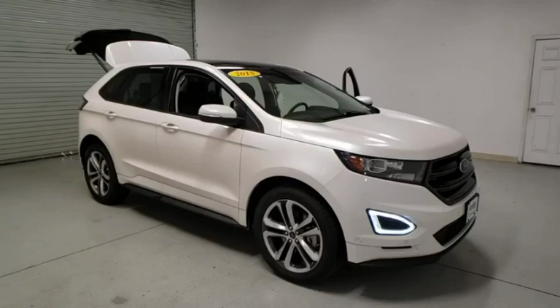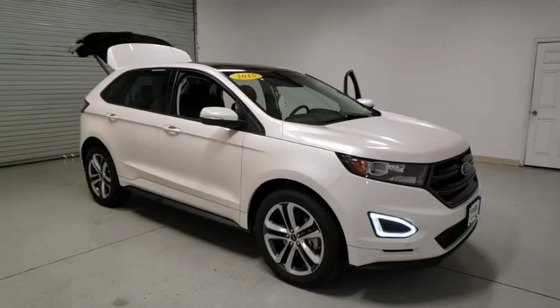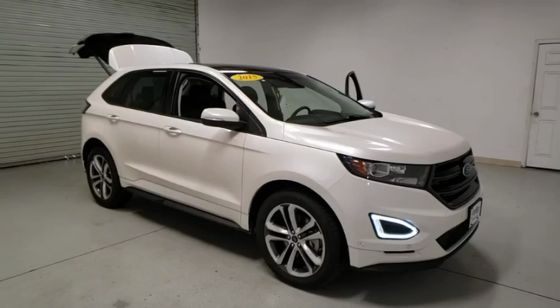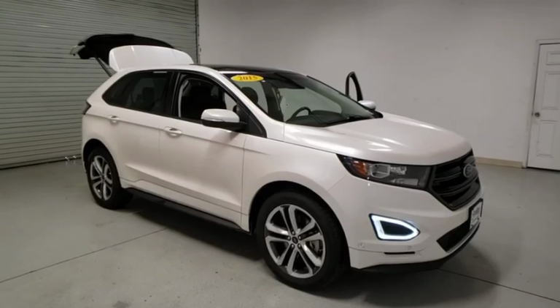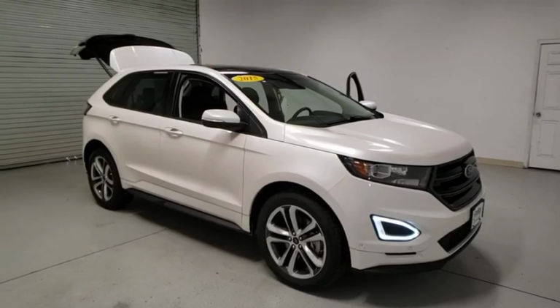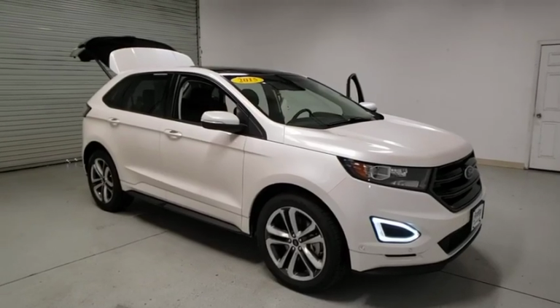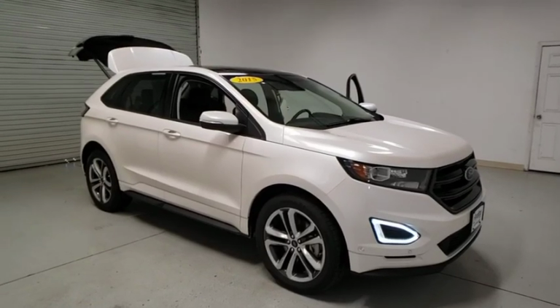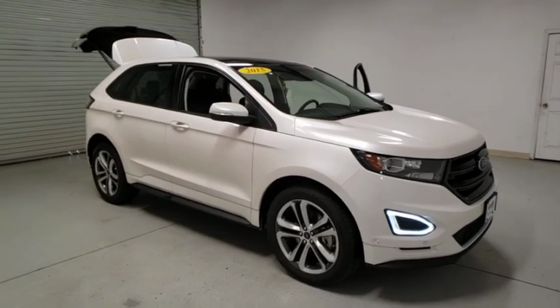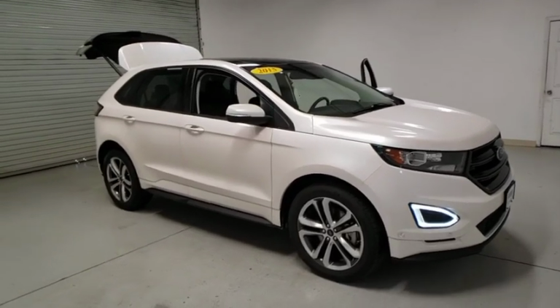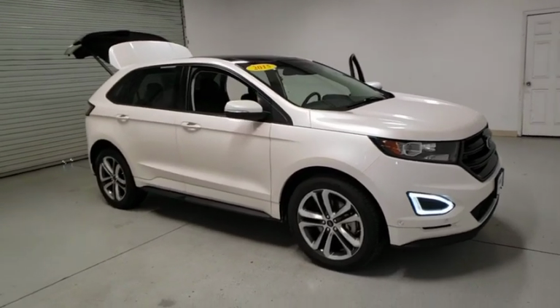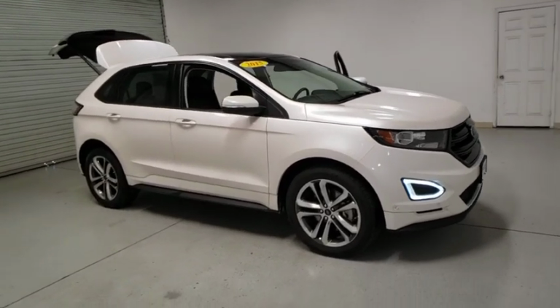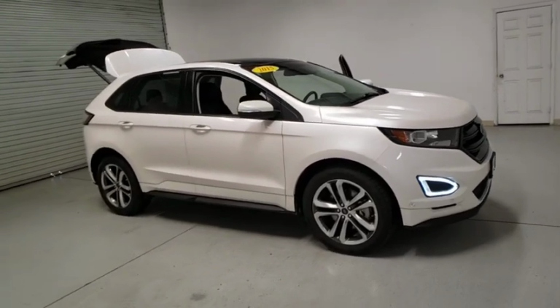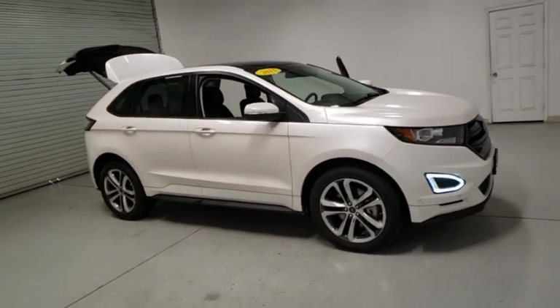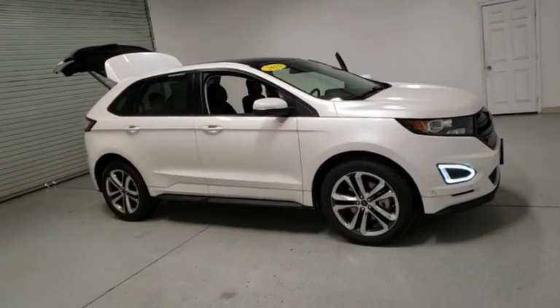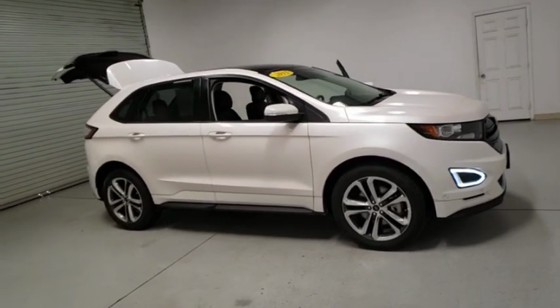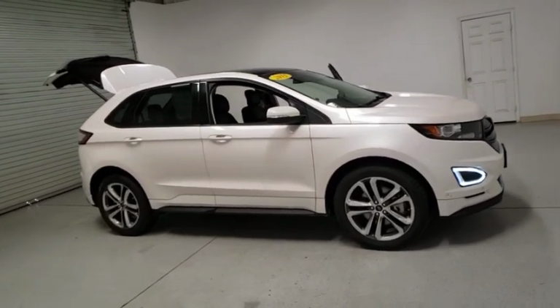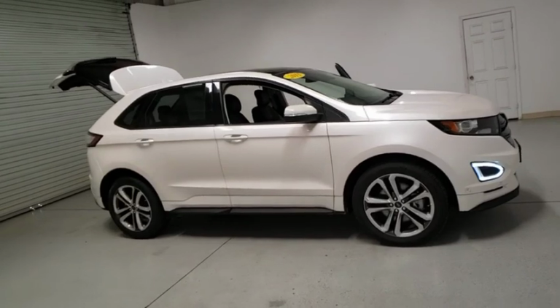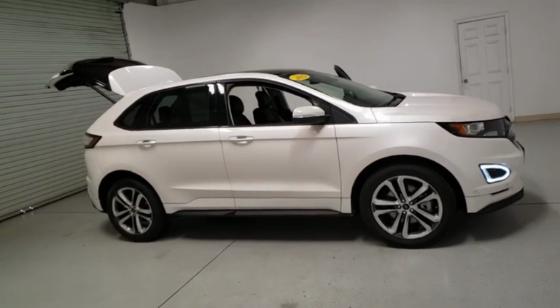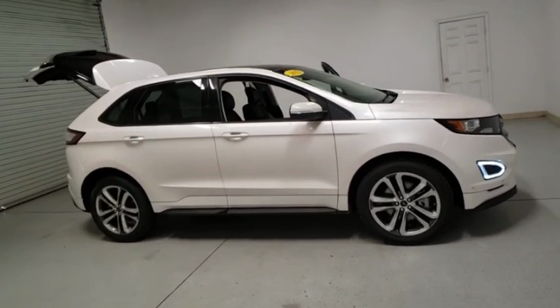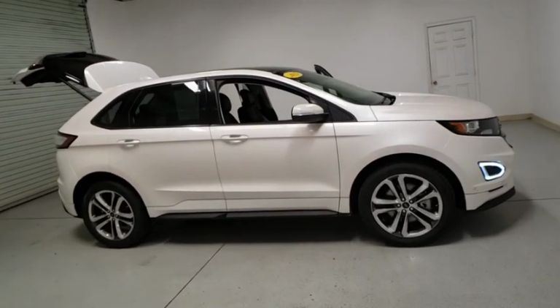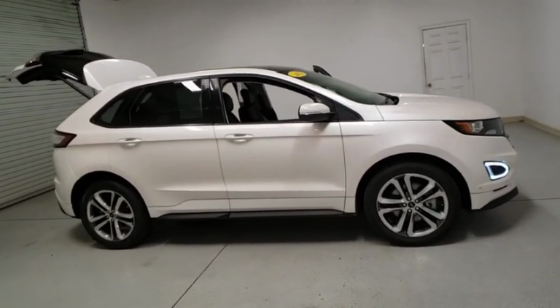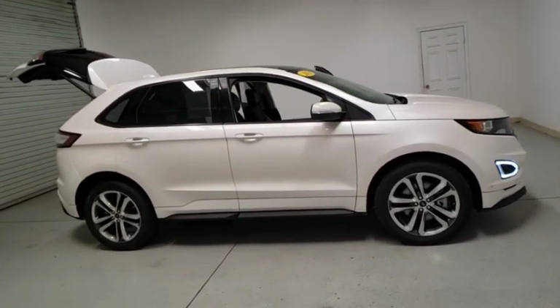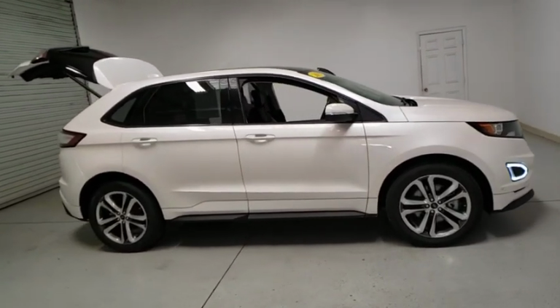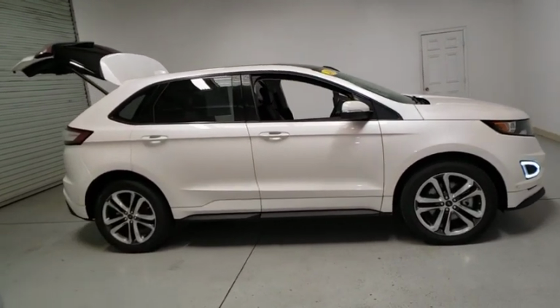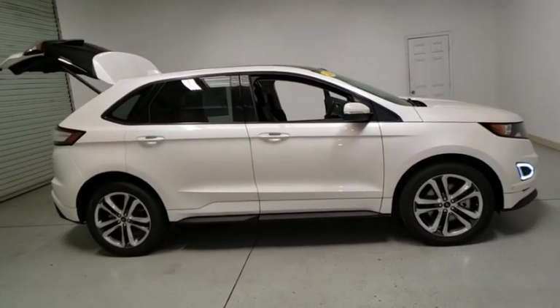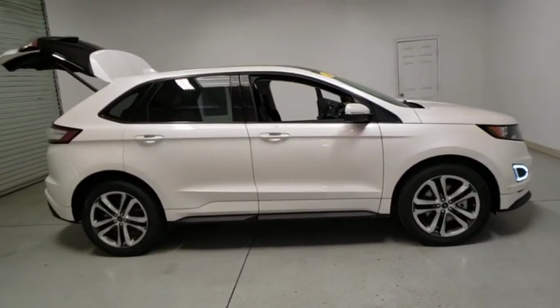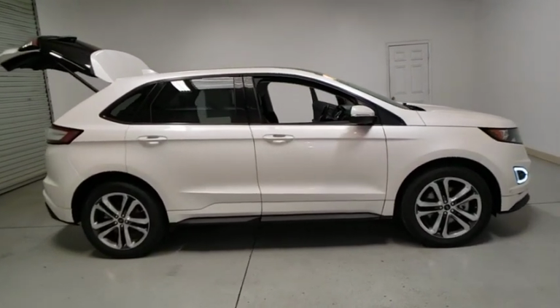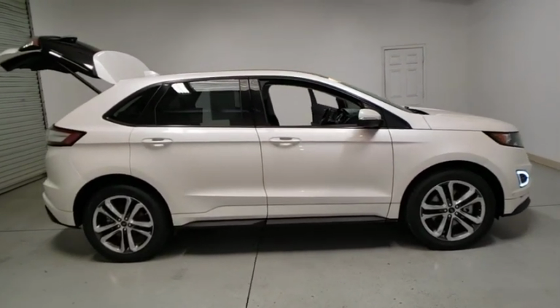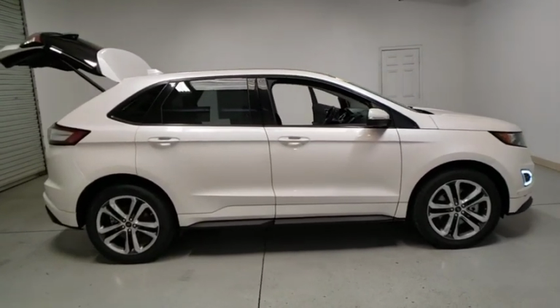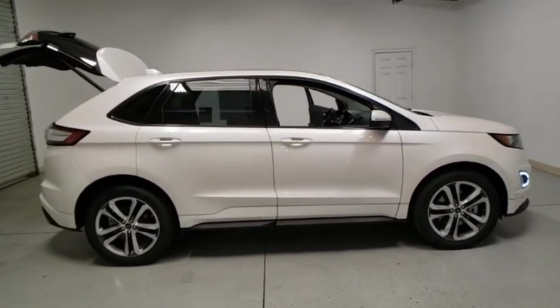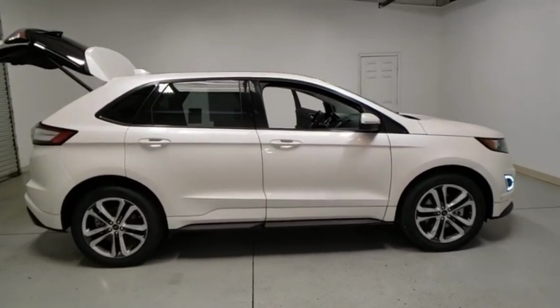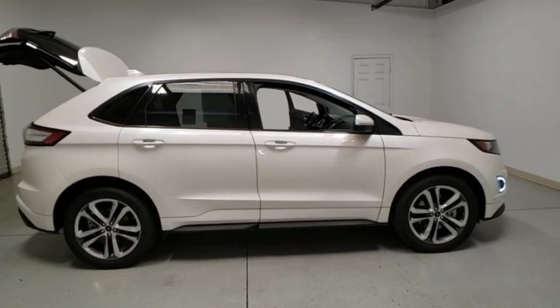Stop by and take a look at the 2017 Ford Edge. Thrills with more power and MPG. Either way, you're in for an exhilarating experience with Ford Edge.